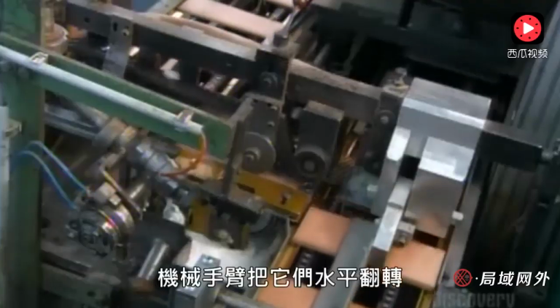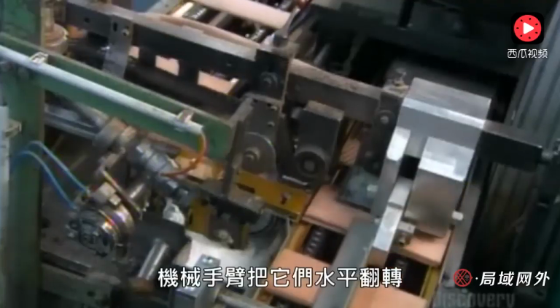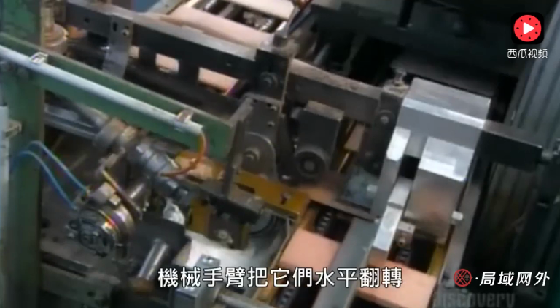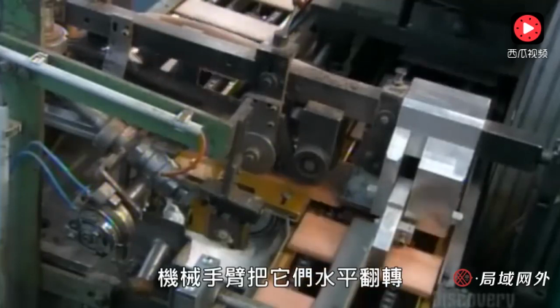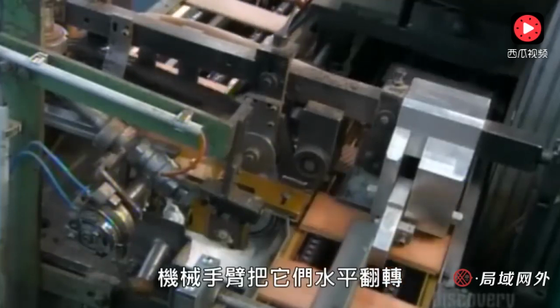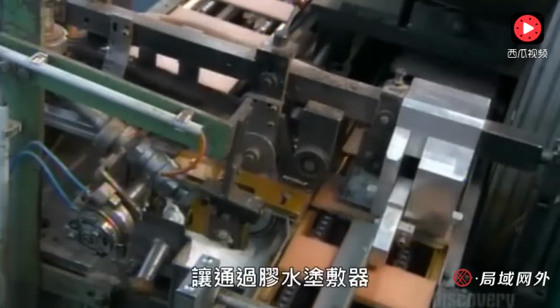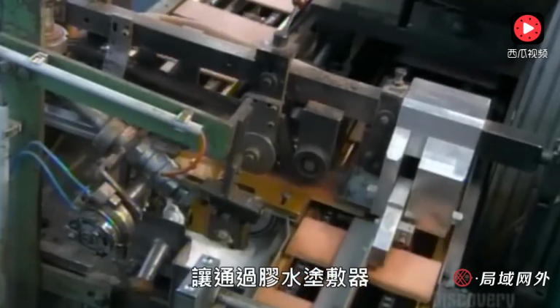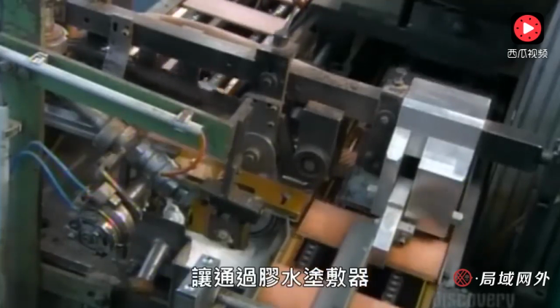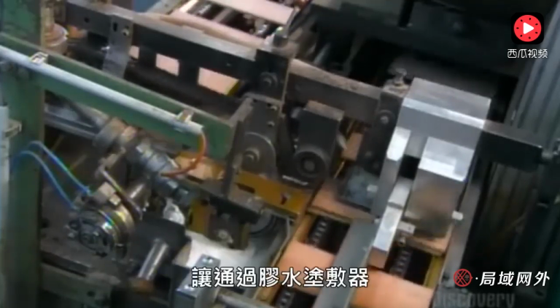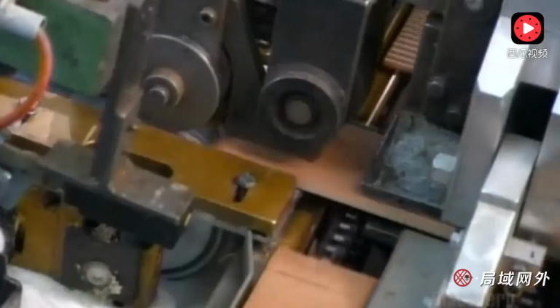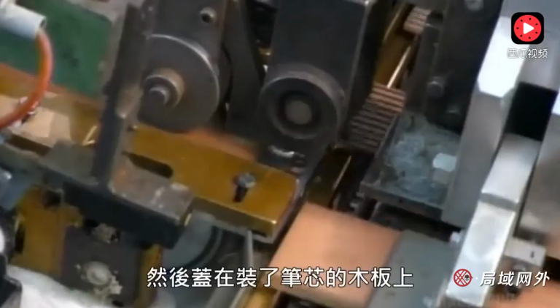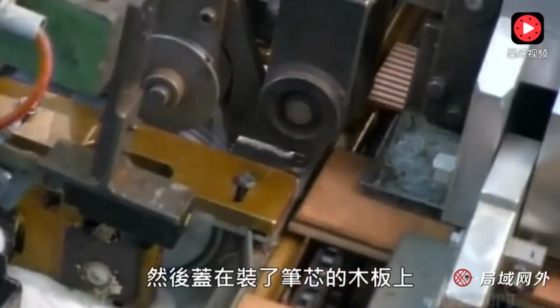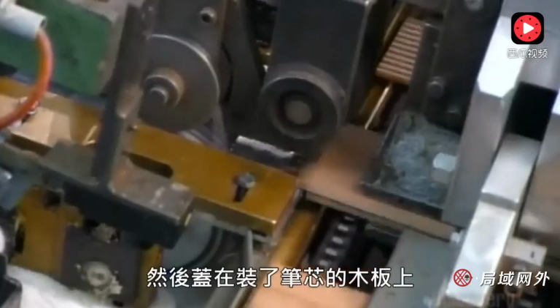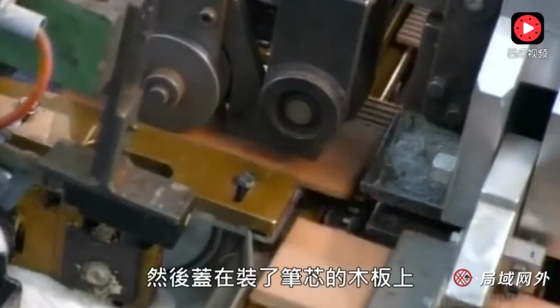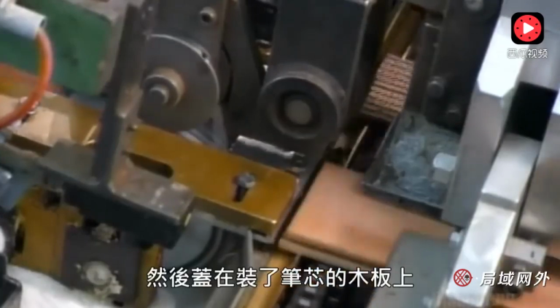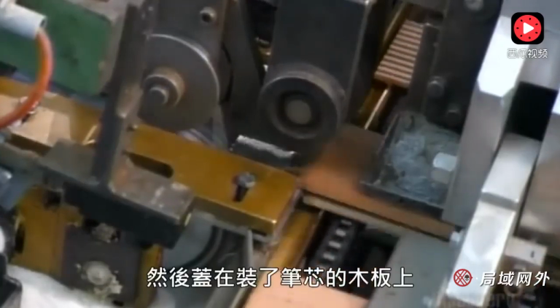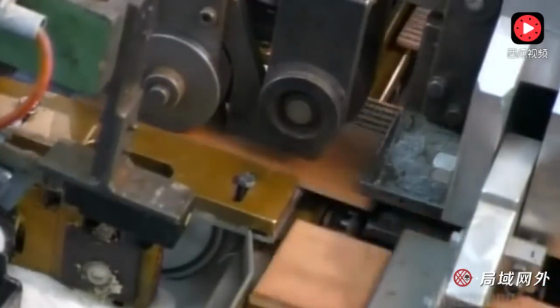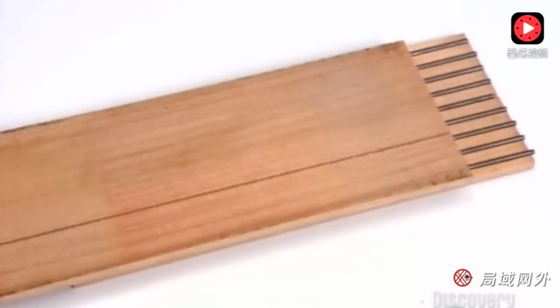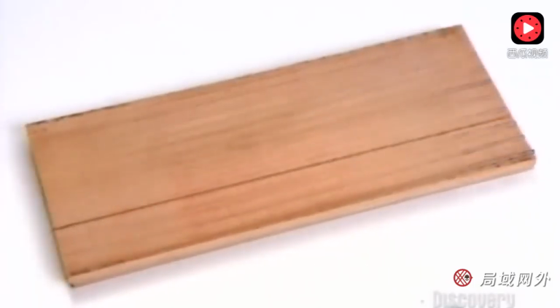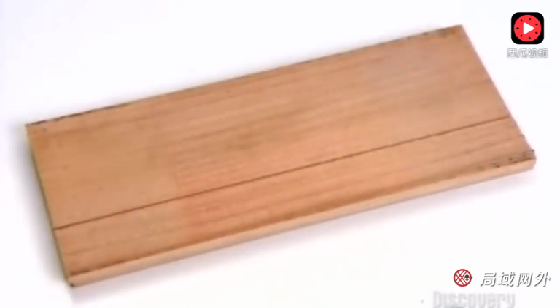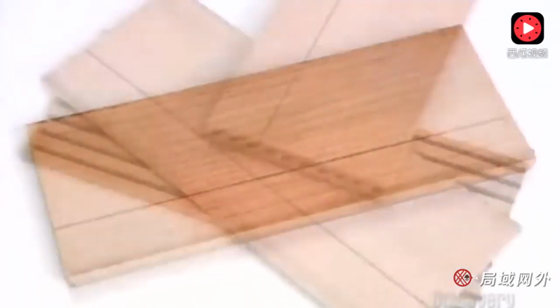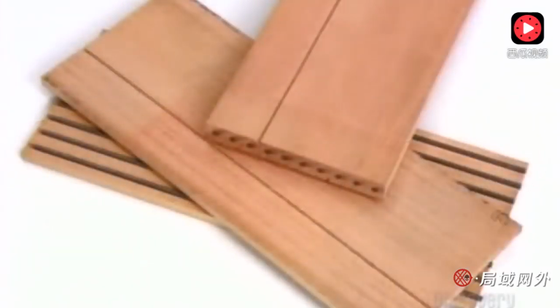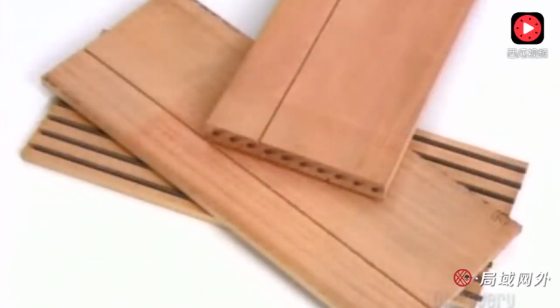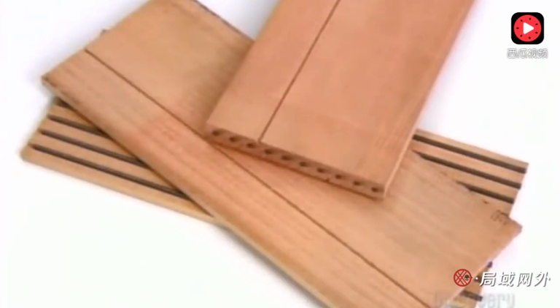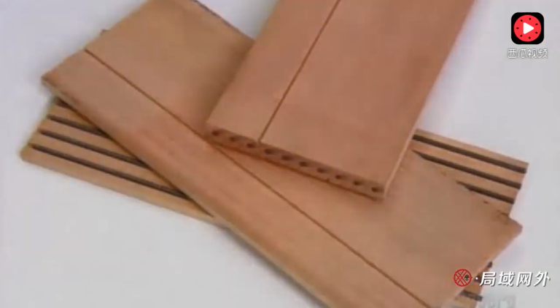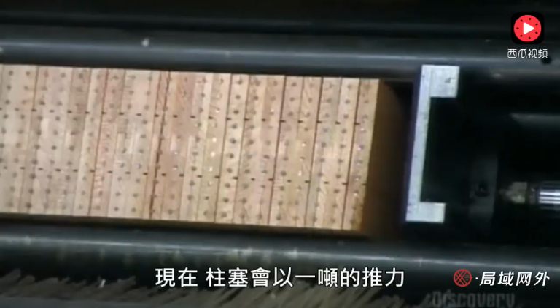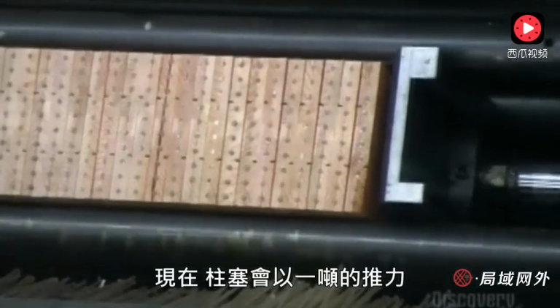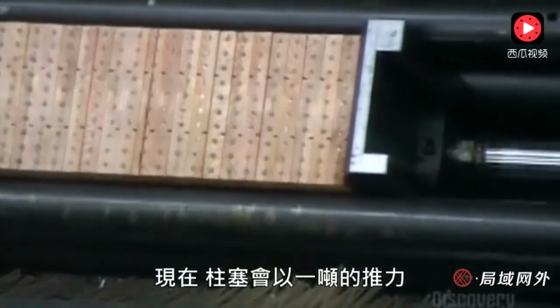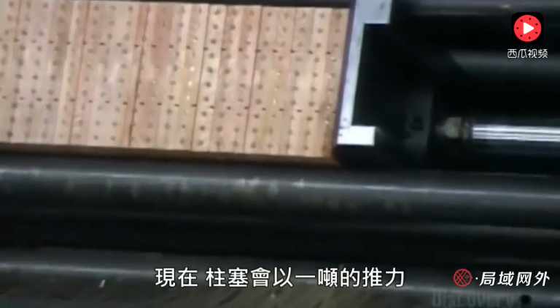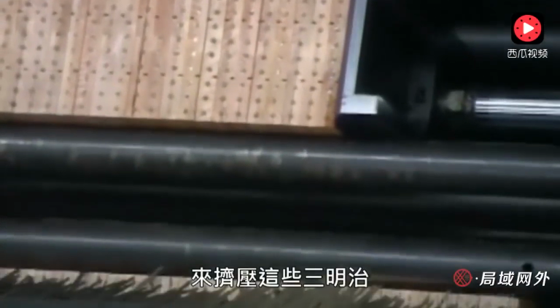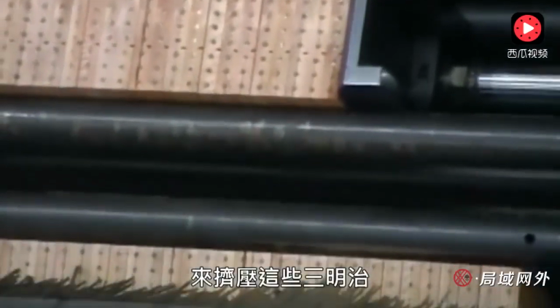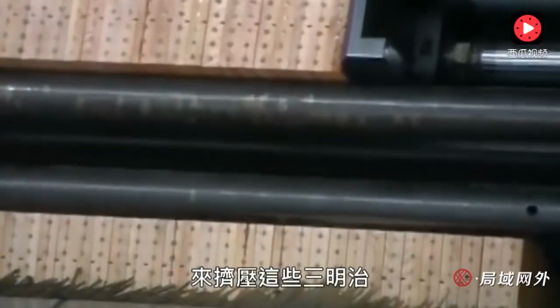An automated arm flips each slat over, slides it across a glue applicator, then drops it onto a leaded slat on the other conveyor belt. A plunger then squeezes those sandwiches together with a full ton of pressure.